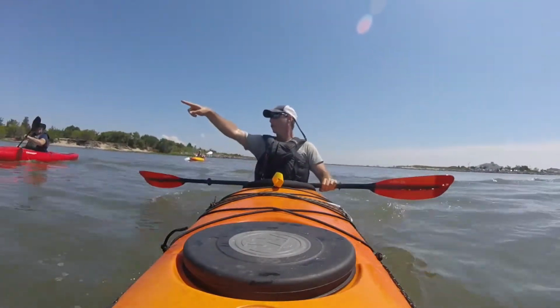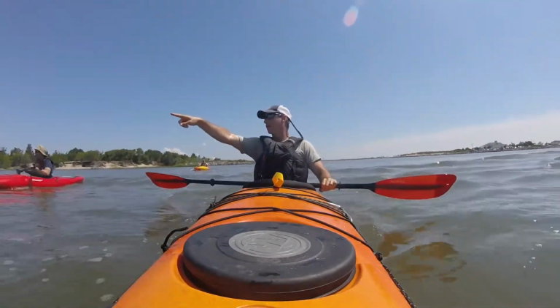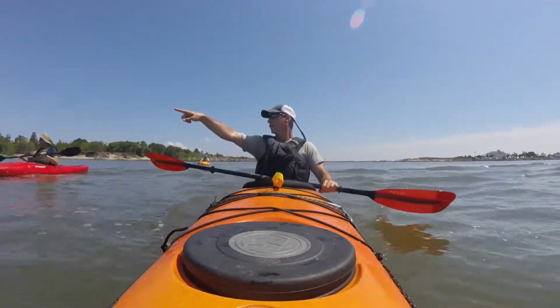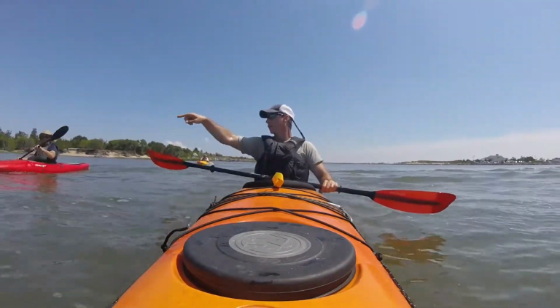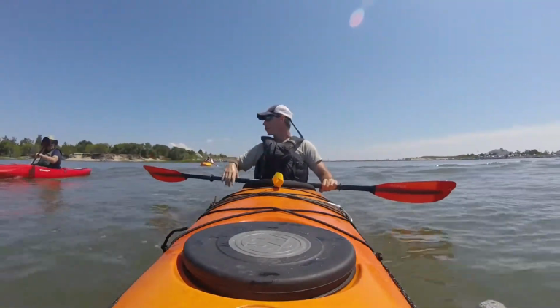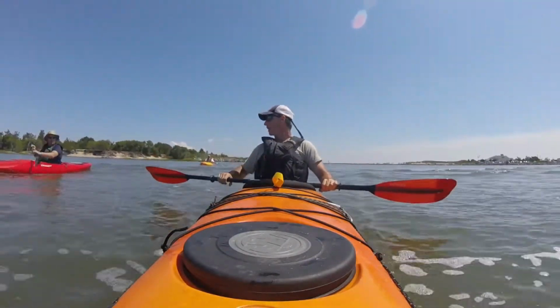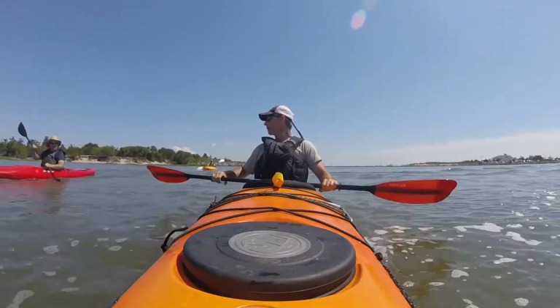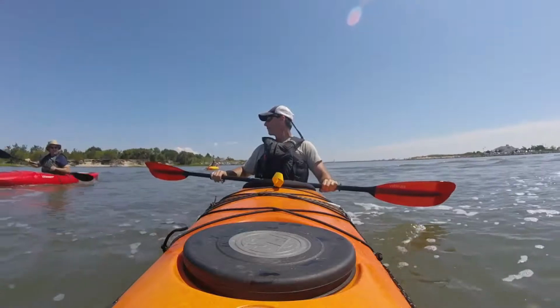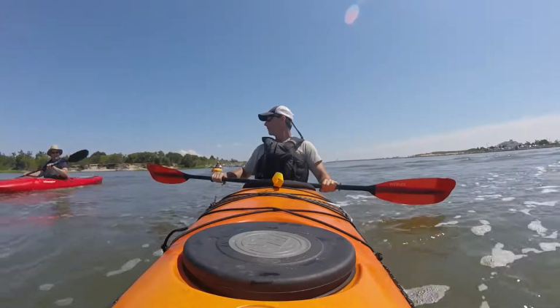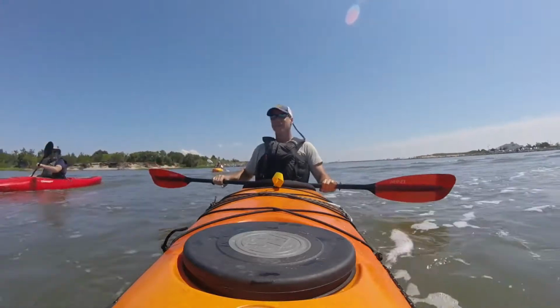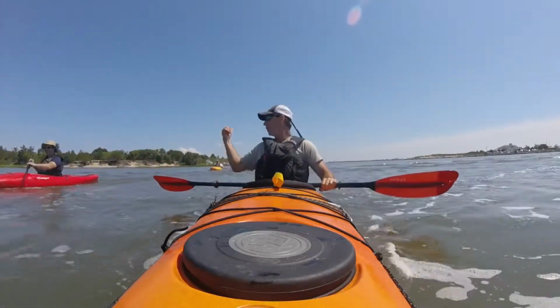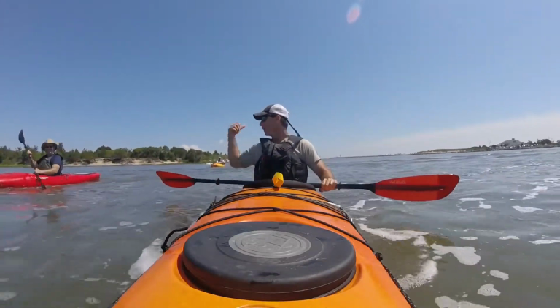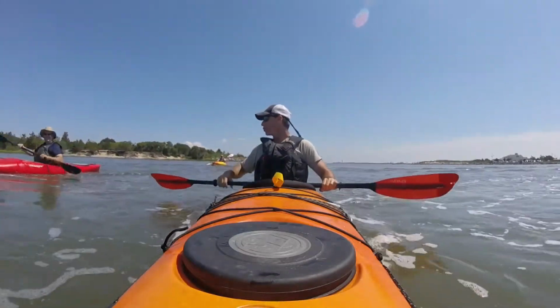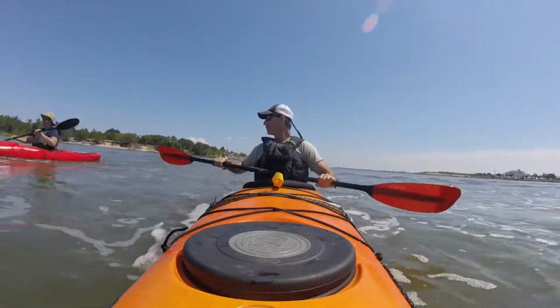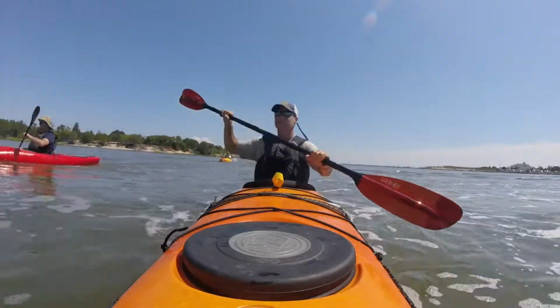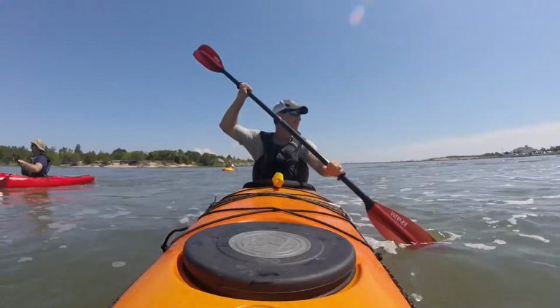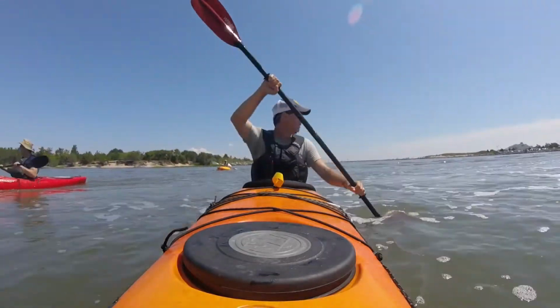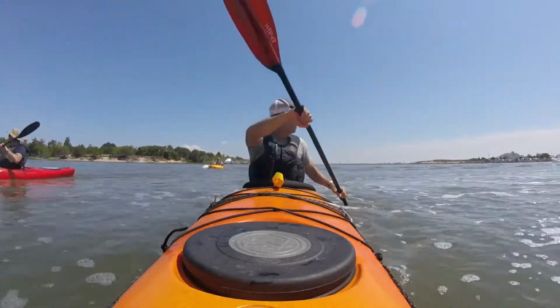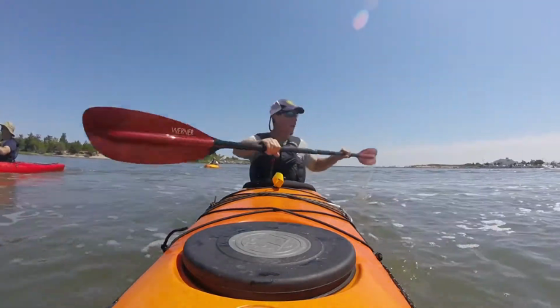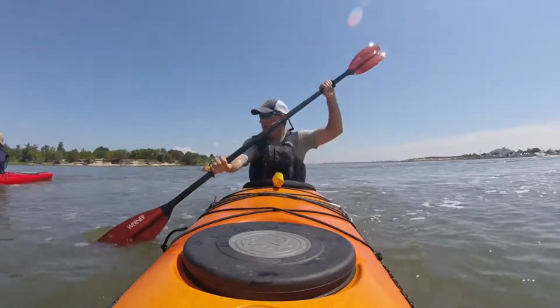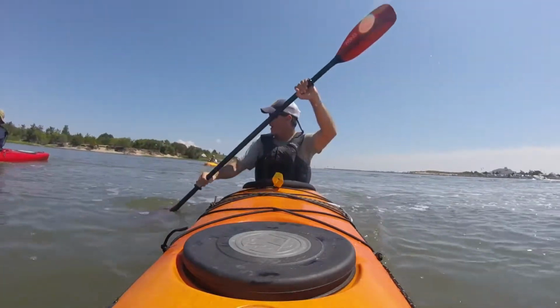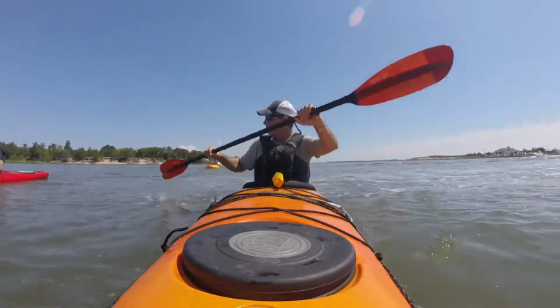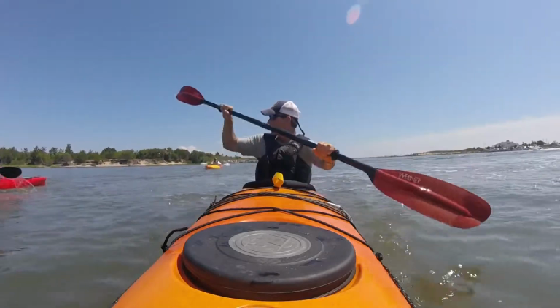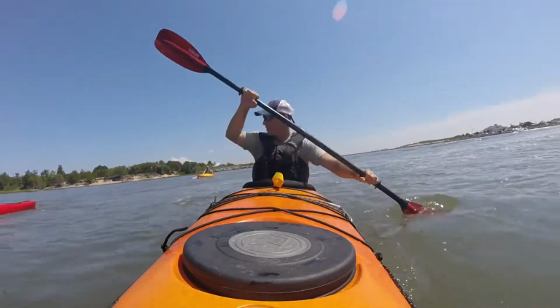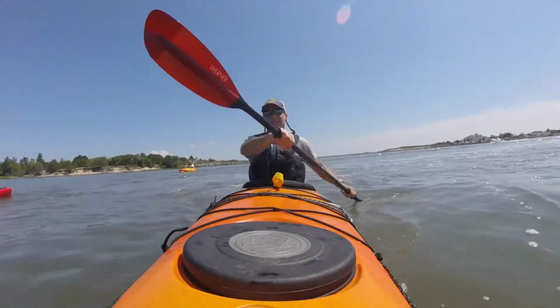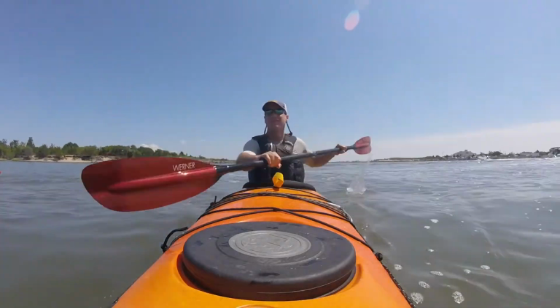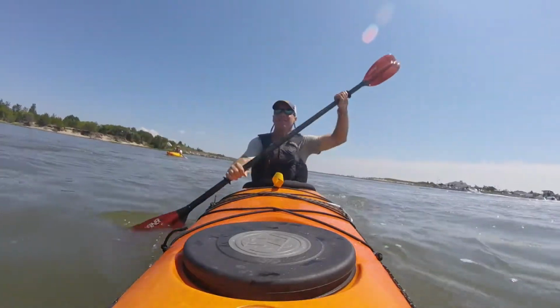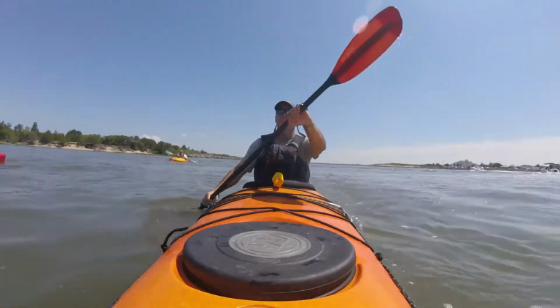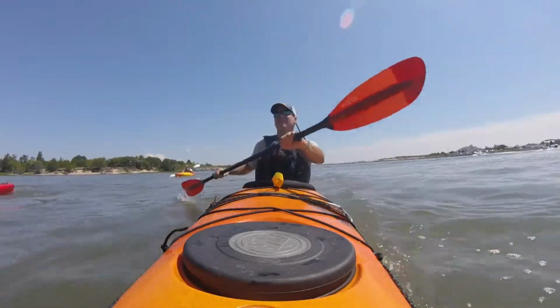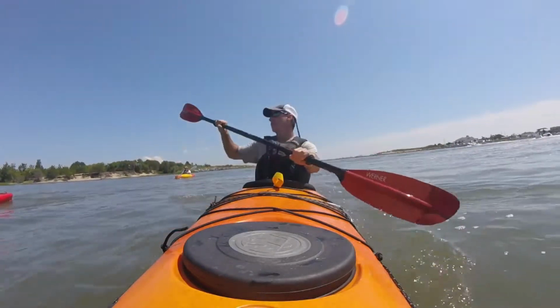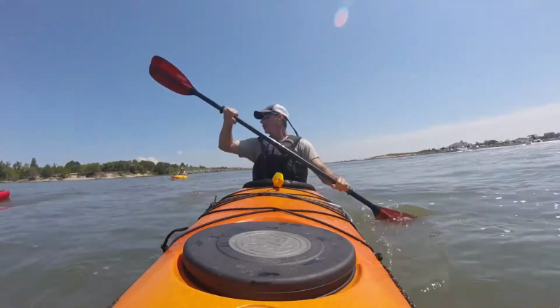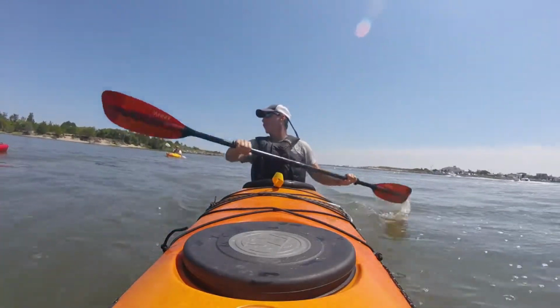That boat right there is part of the shark tank. Great whites out in the ocean. You haven't read about that? That's why you need to learn to roll.